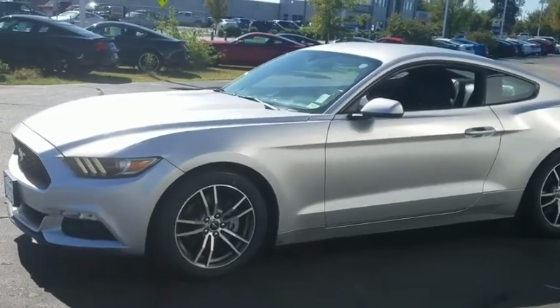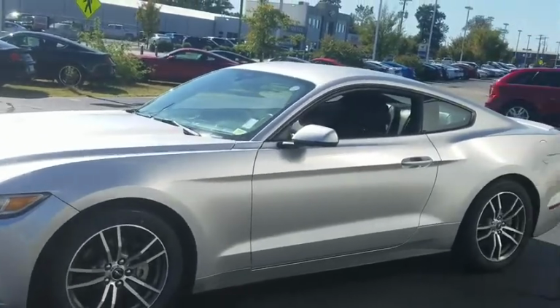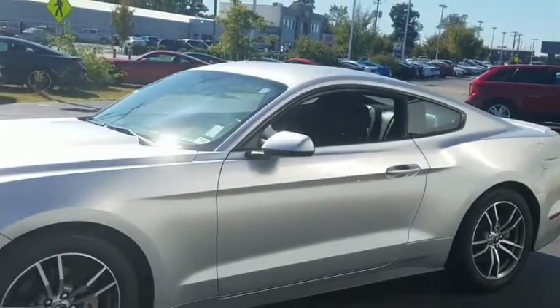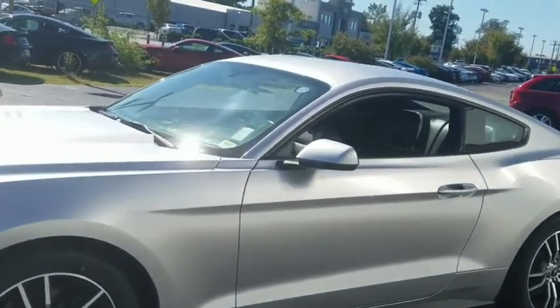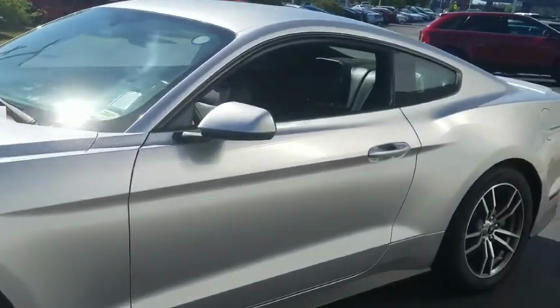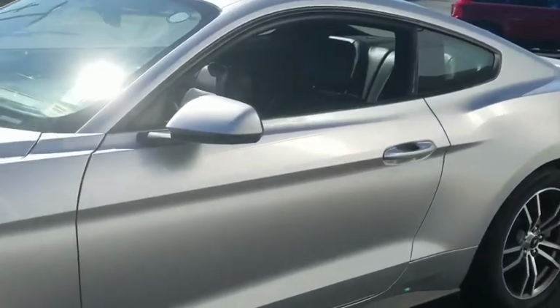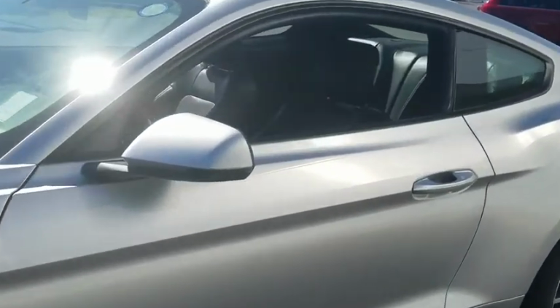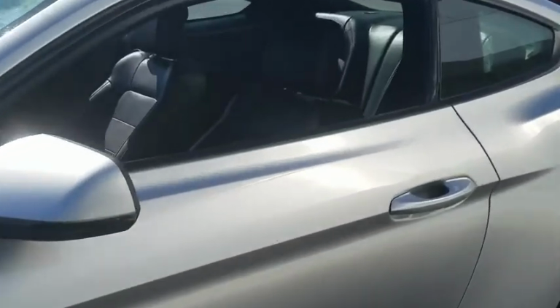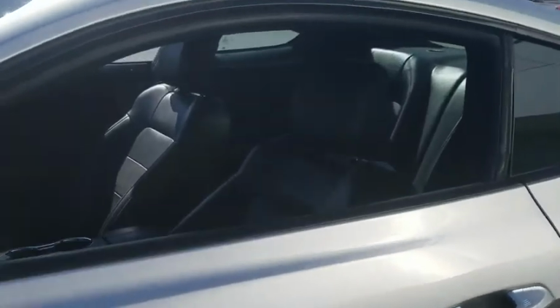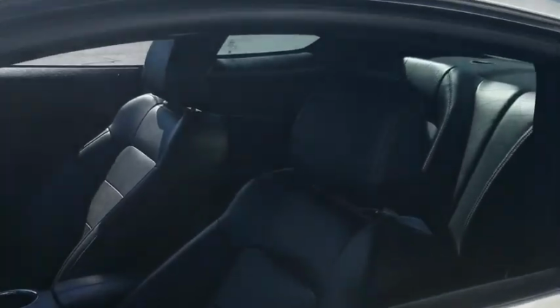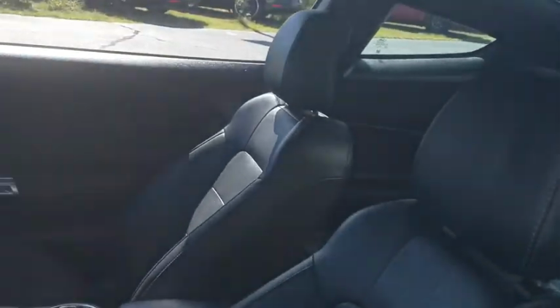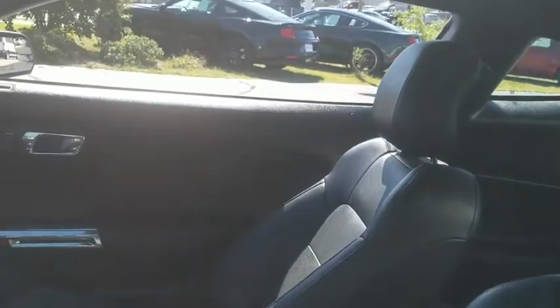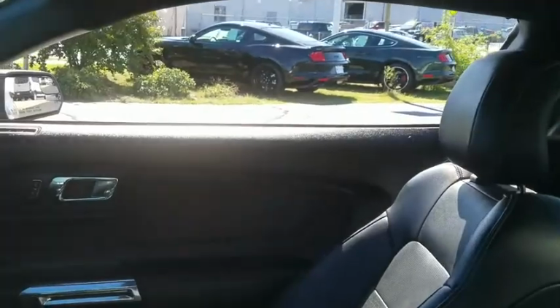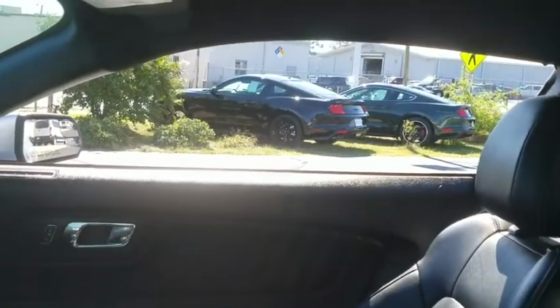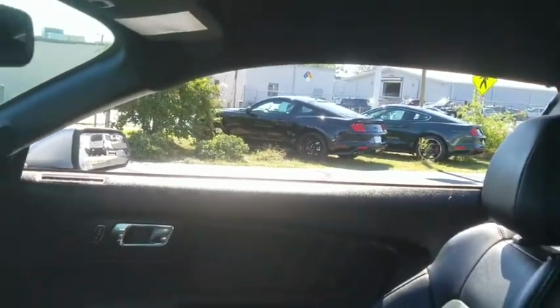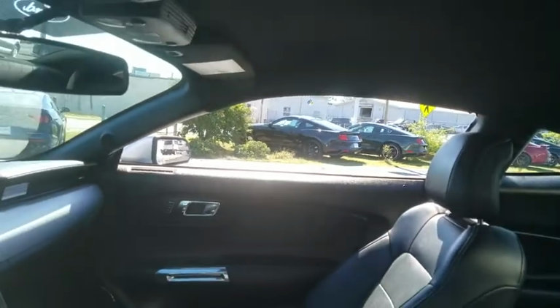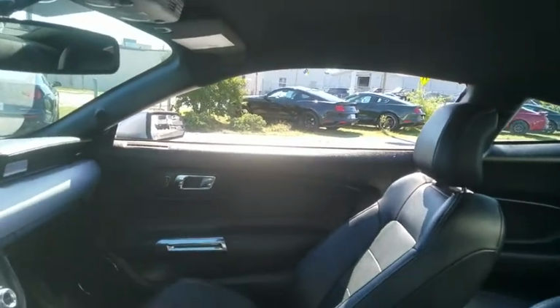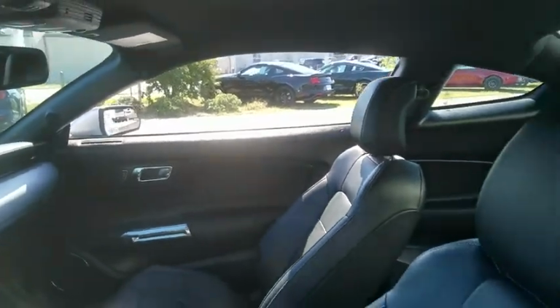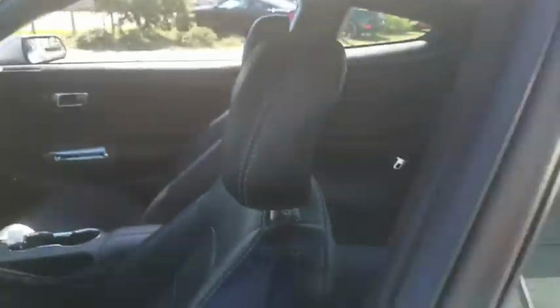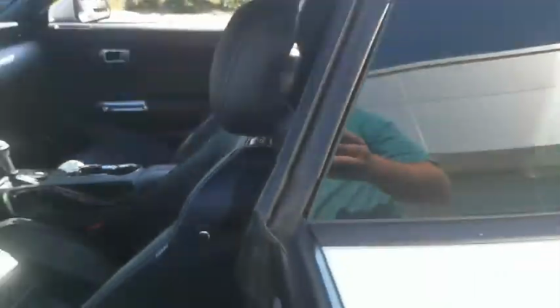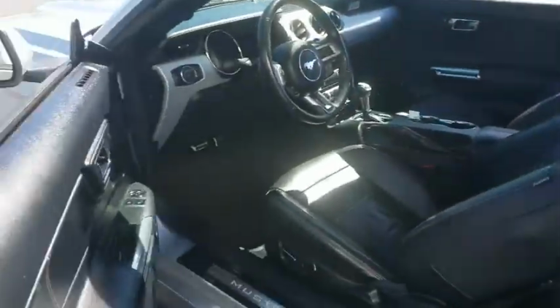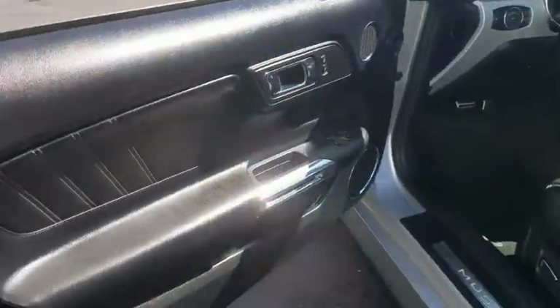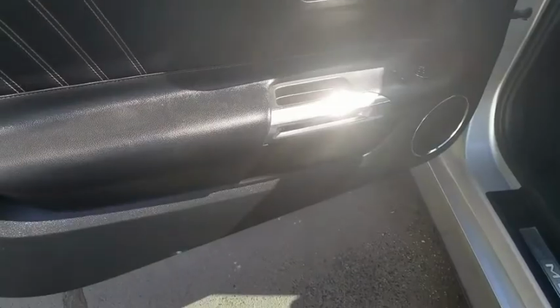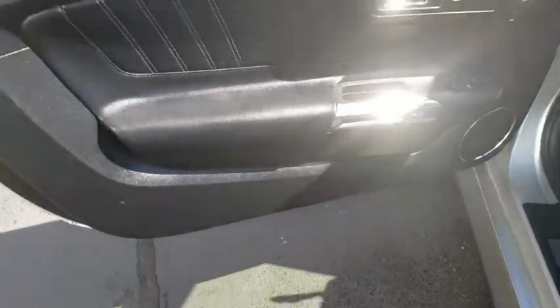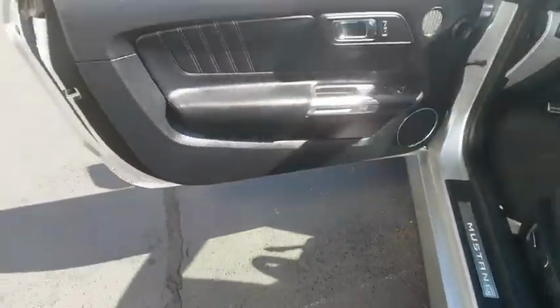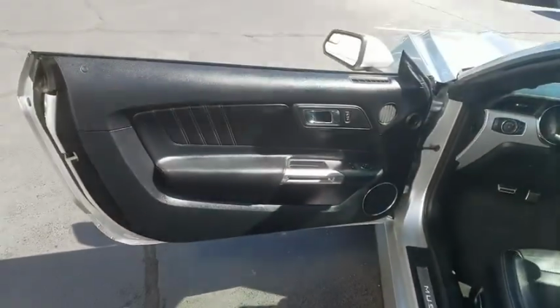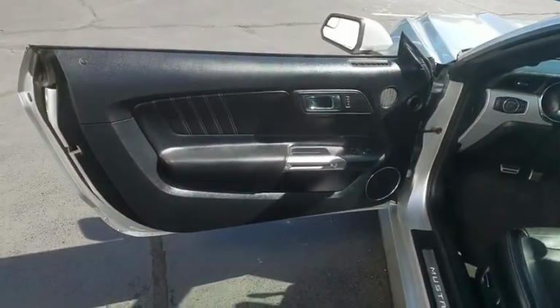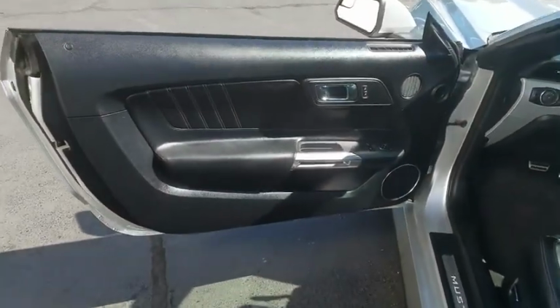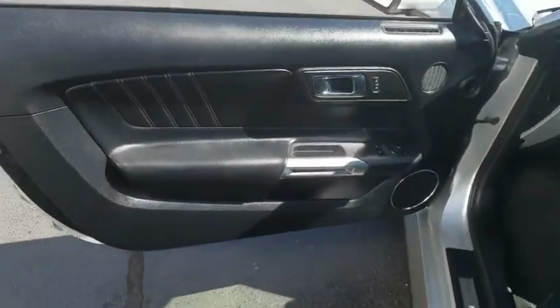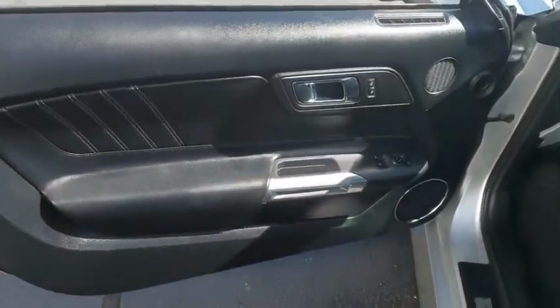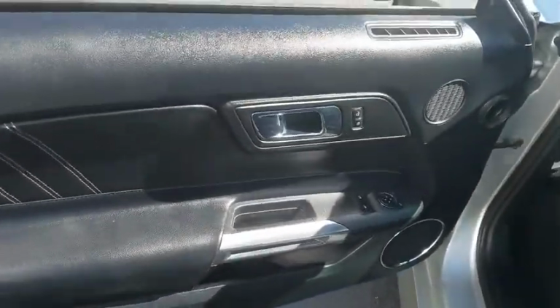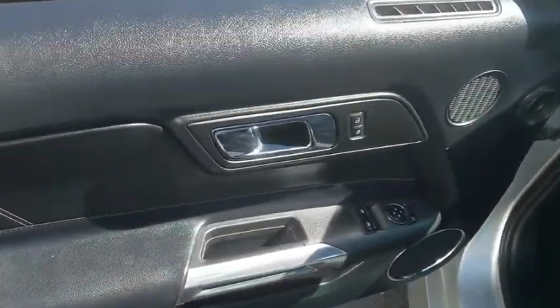Here are some of this vehicle's great options: power passenger seat, traction control, dual airbags, power steering, AM-FM stereo with CD player, four-wheel disc brakes, universal garage door opener, rear window defroster.